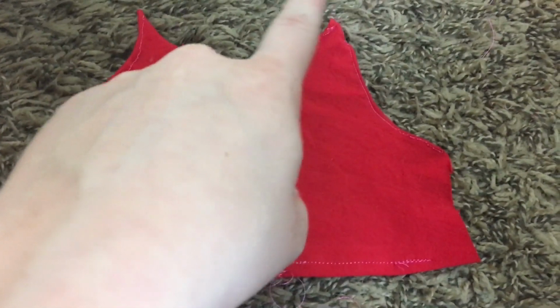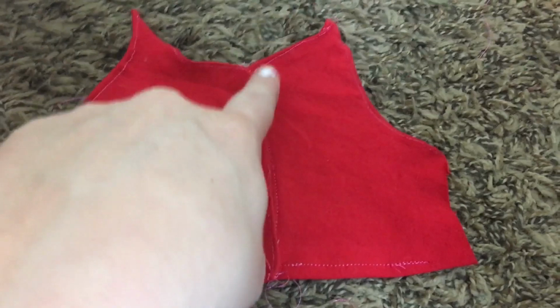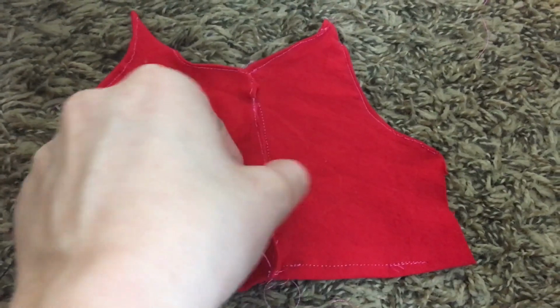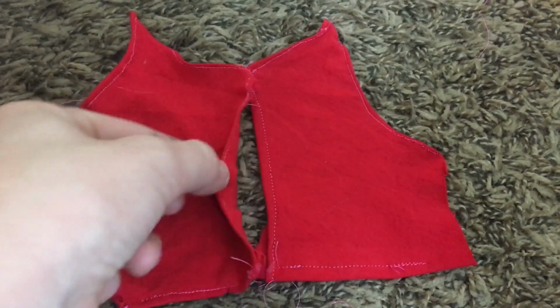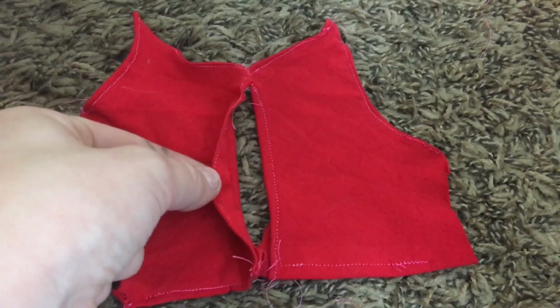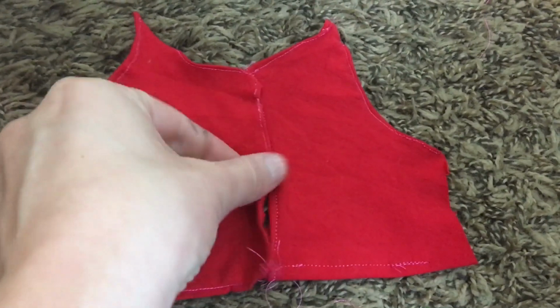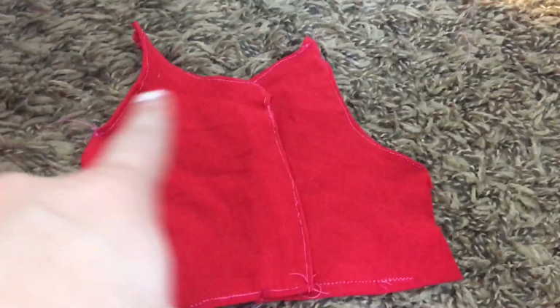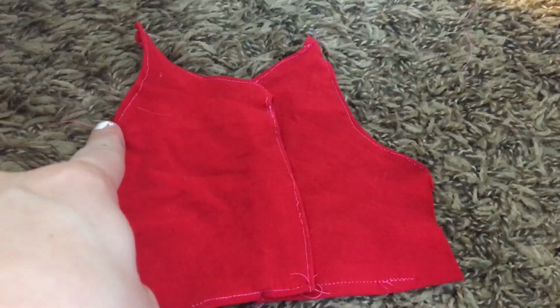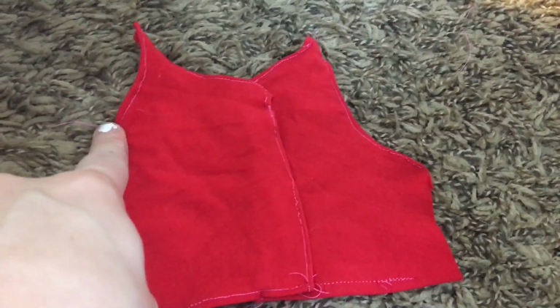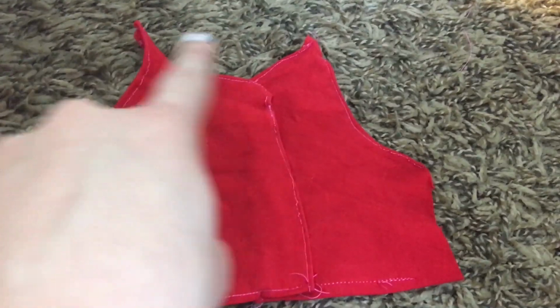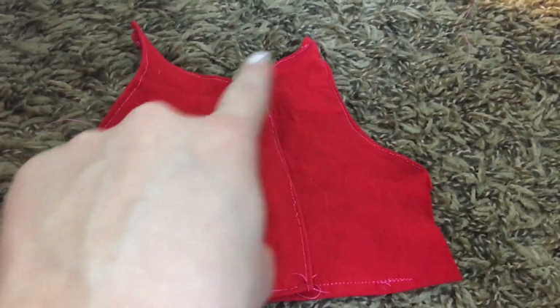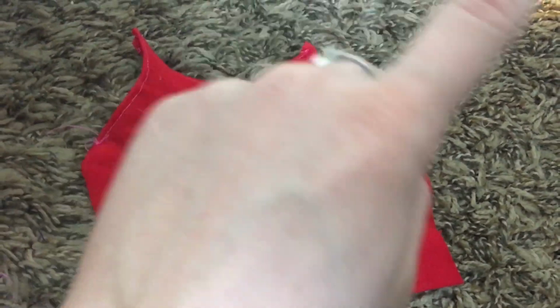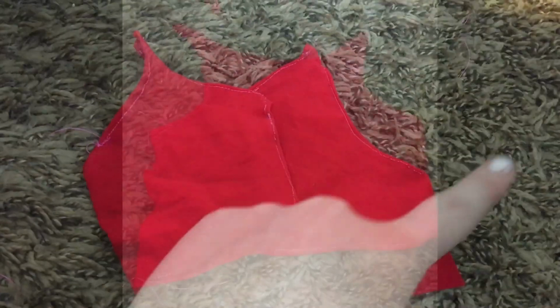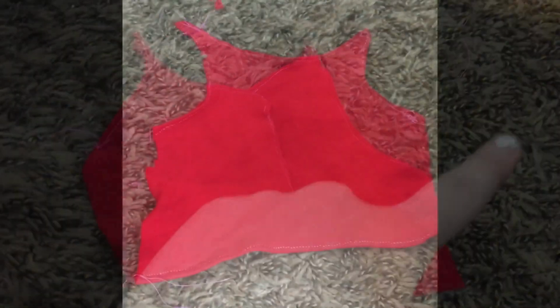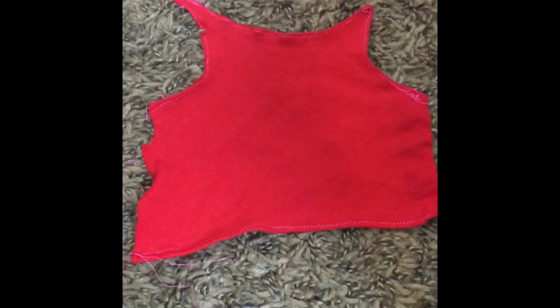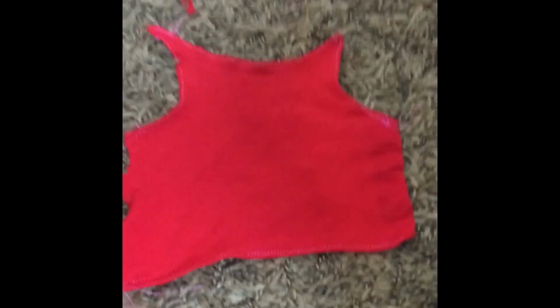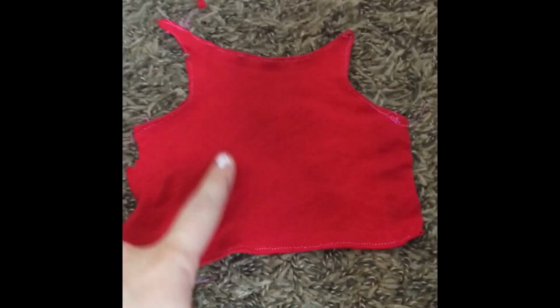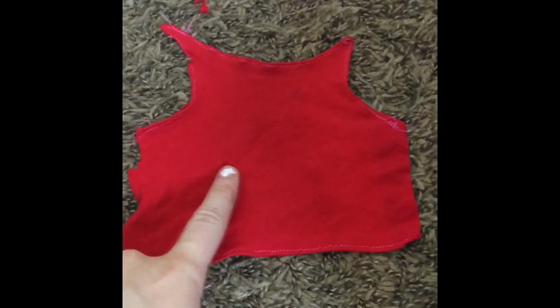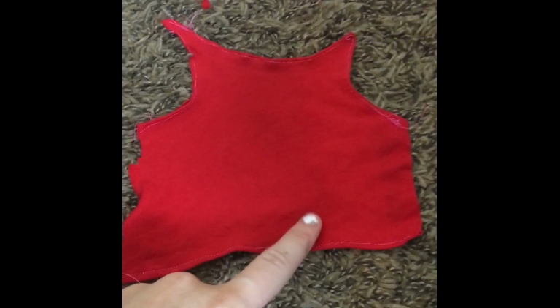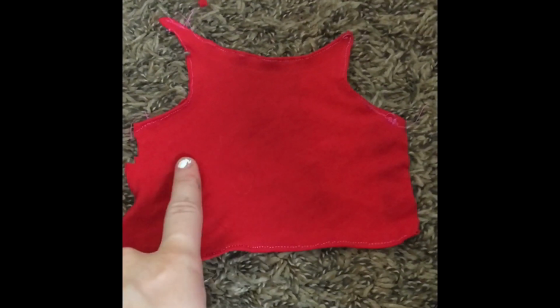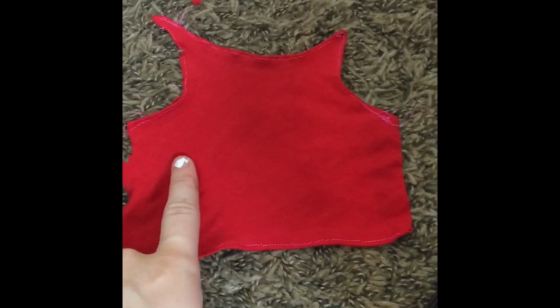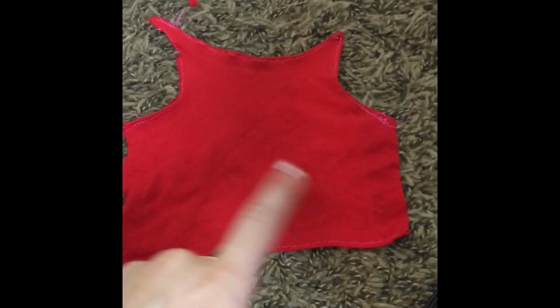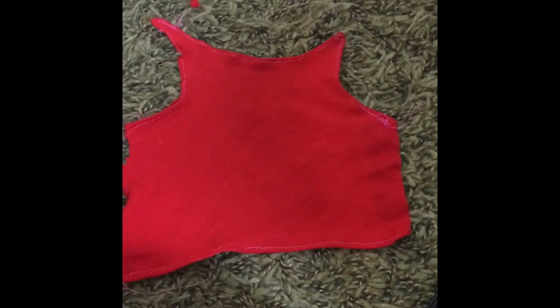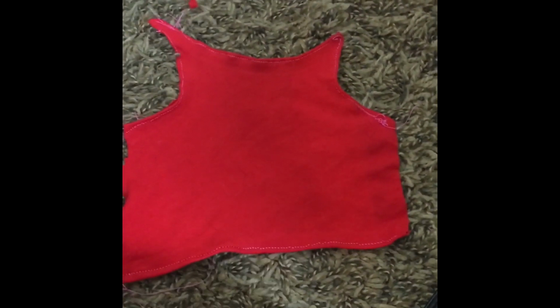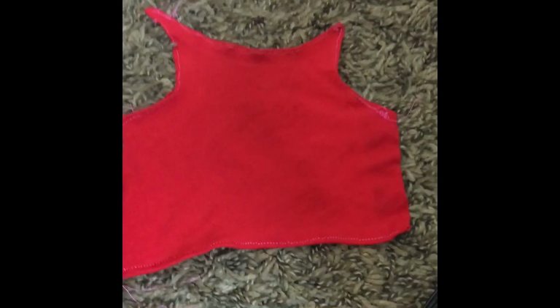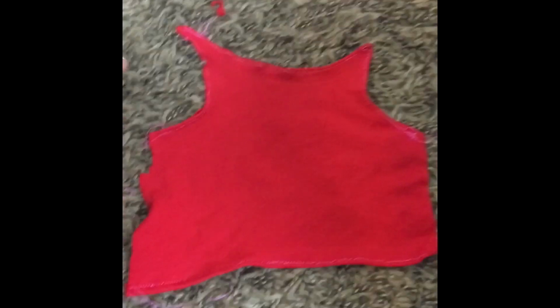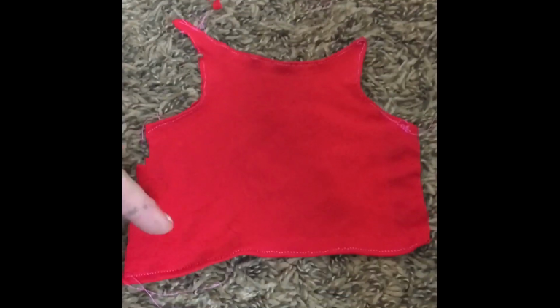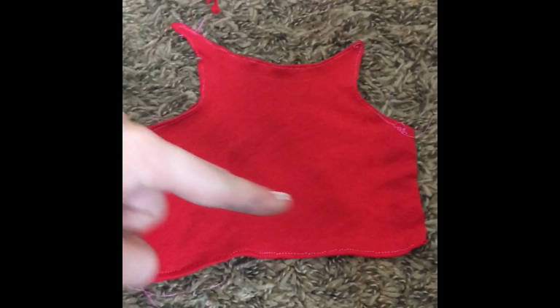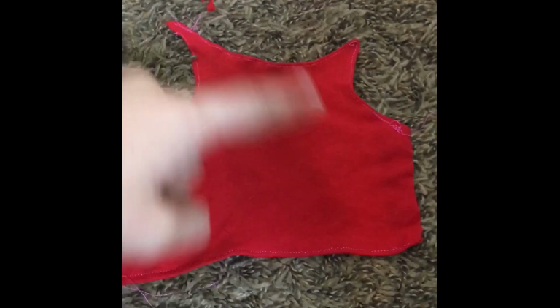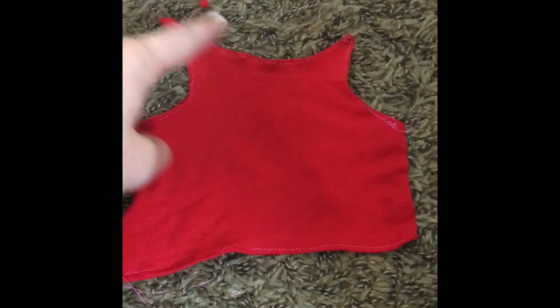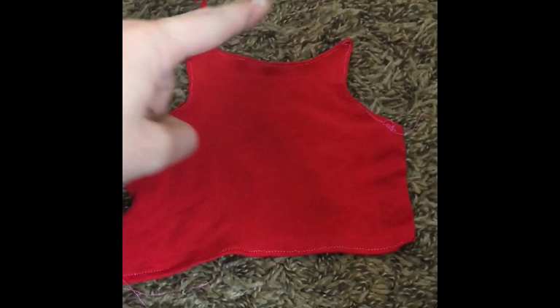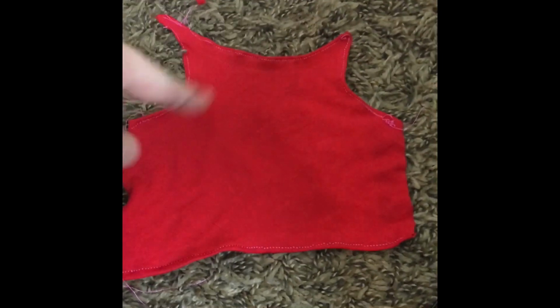One piece should overlap the other. Using this same sort of design, you are going to be hemming the front piece on the neck, the arms, and the bottom, and after you've done that it should look something like this.